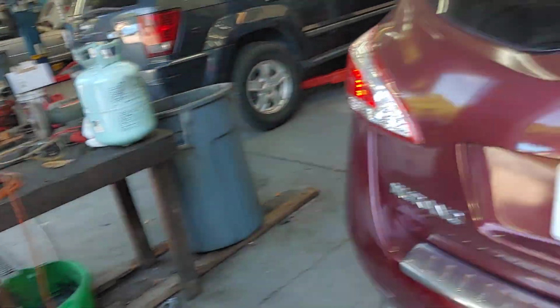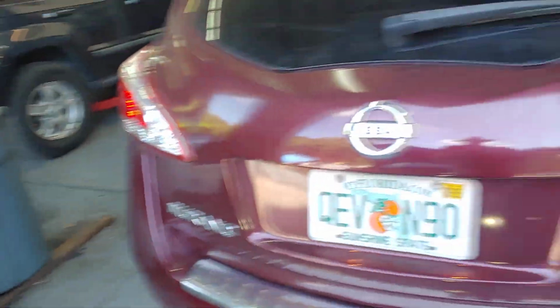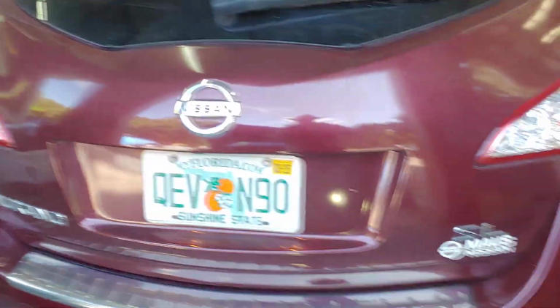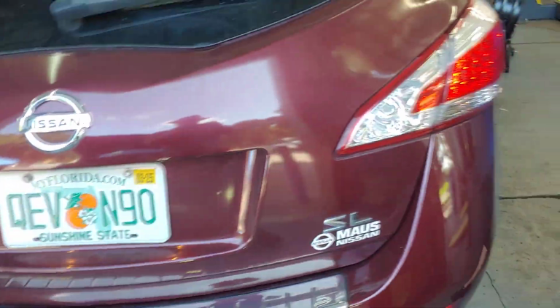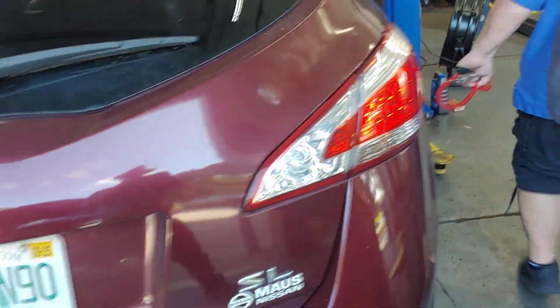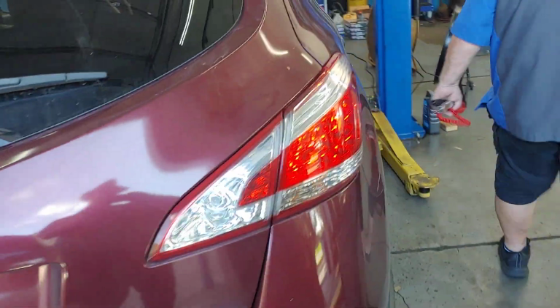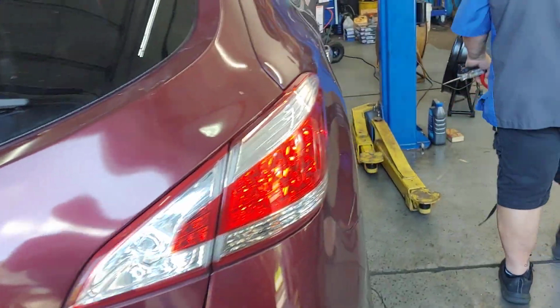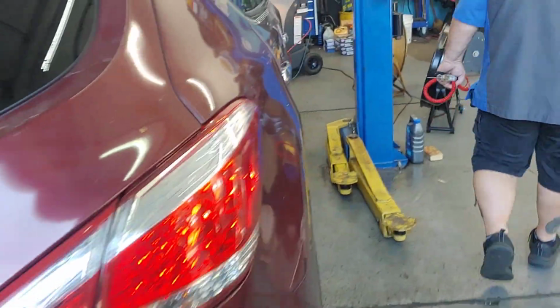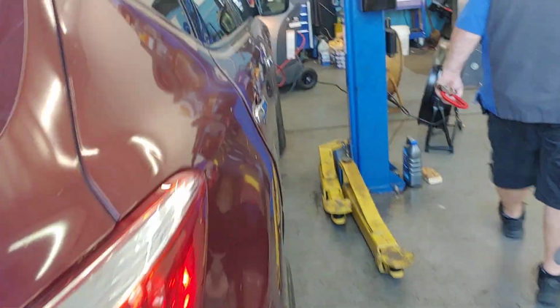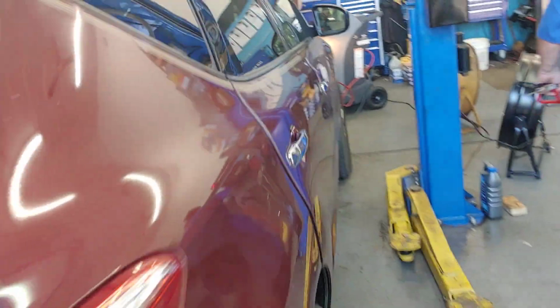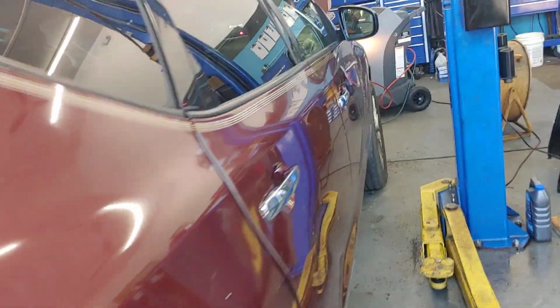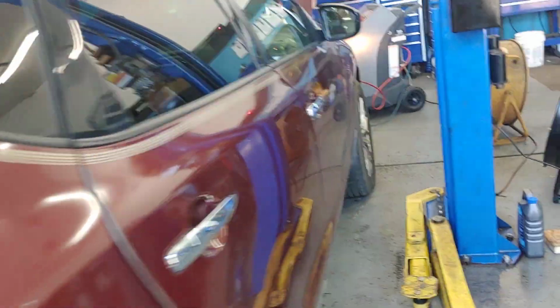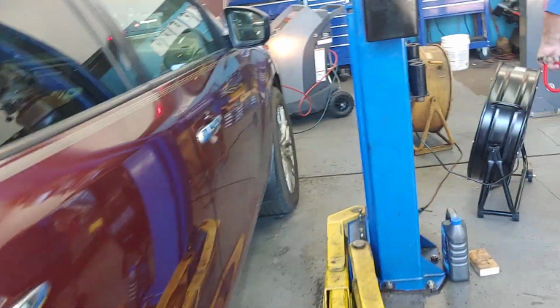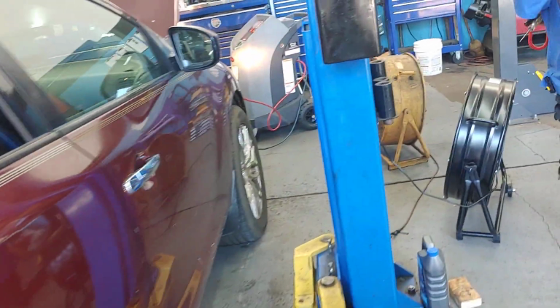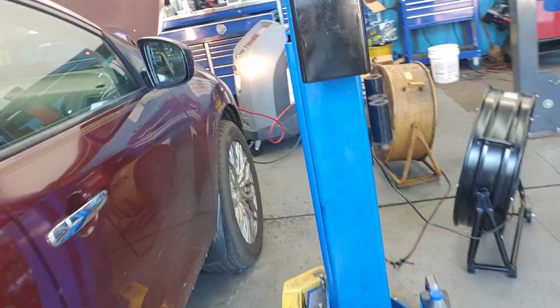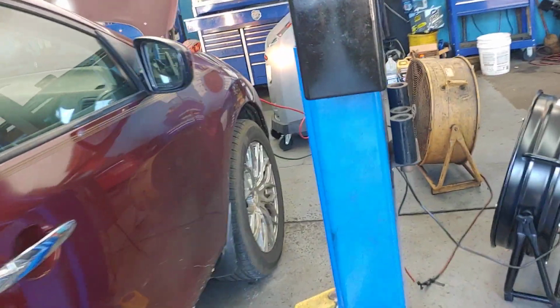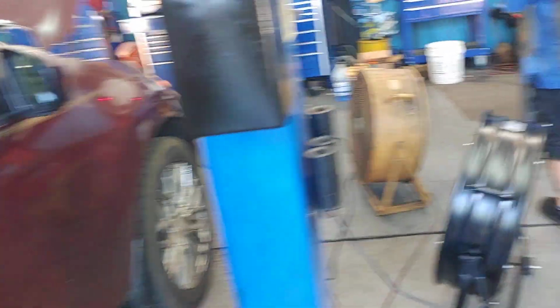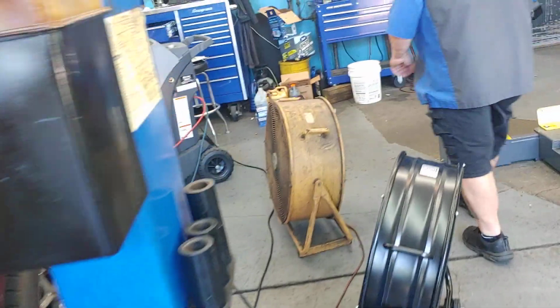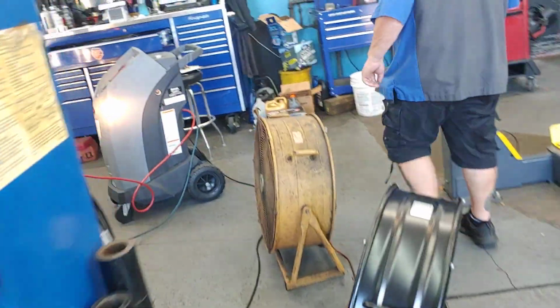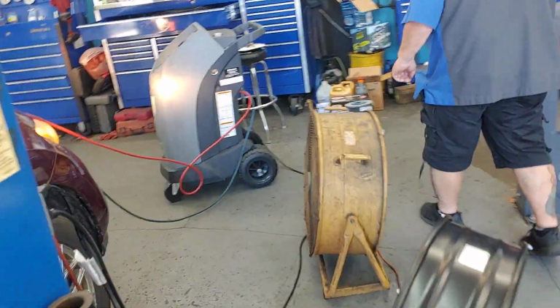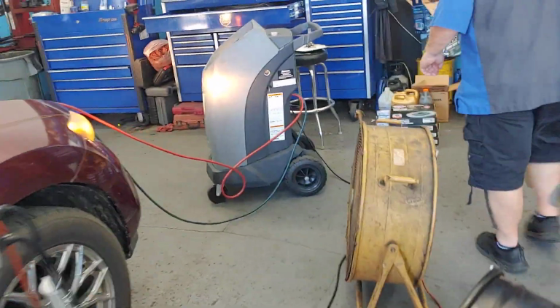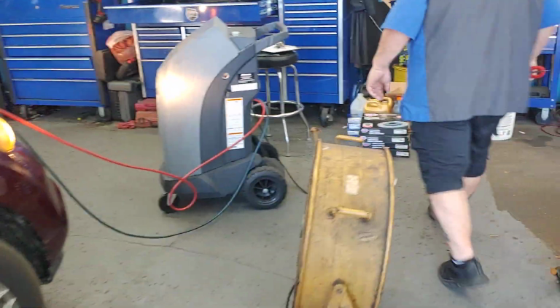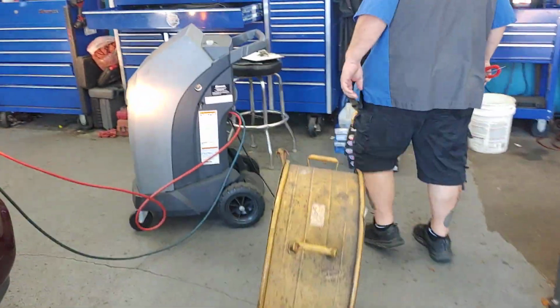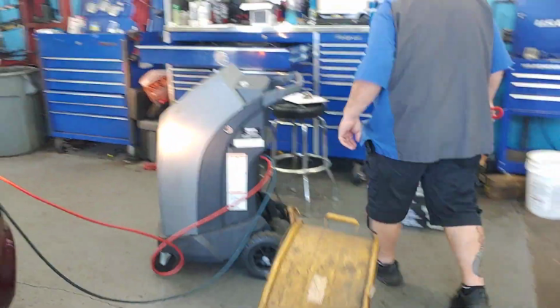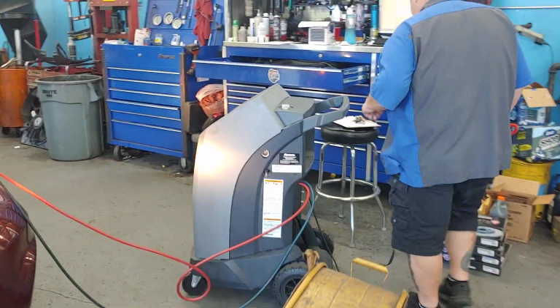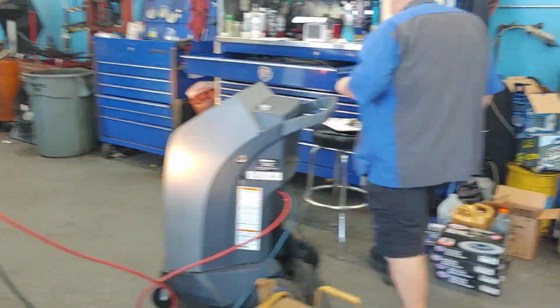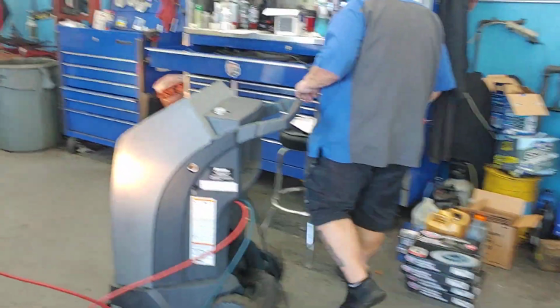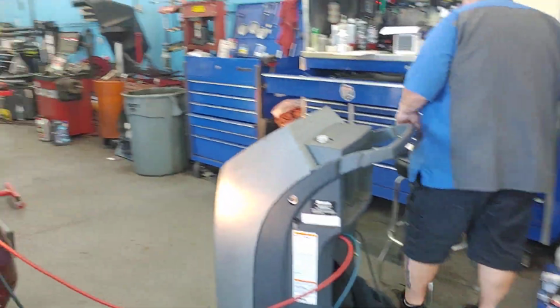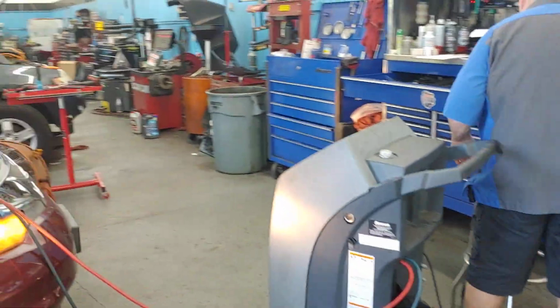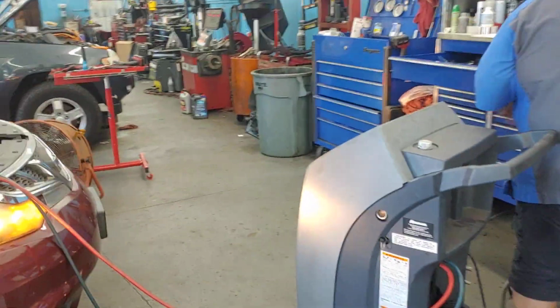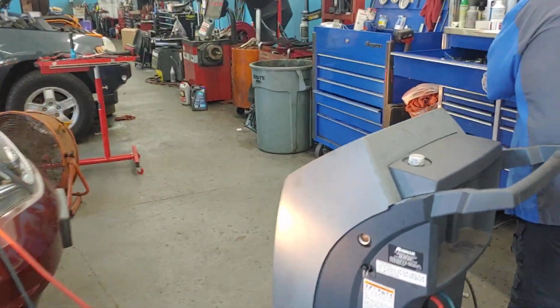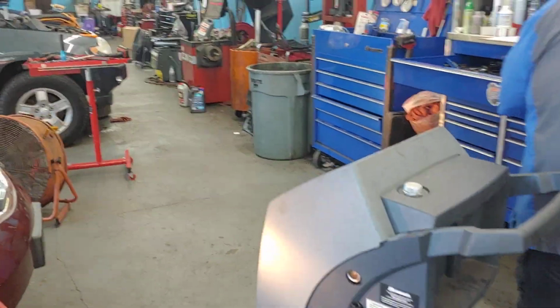Ahead of that, we've got a Nissan Murano. And of course it's still hot in Florida — it's going to be hot. What are we doing to it? Air conditioning.